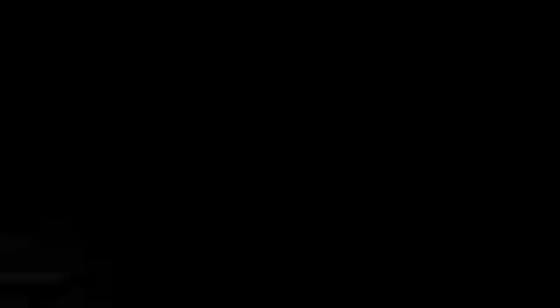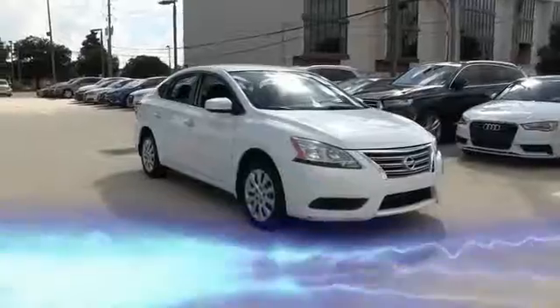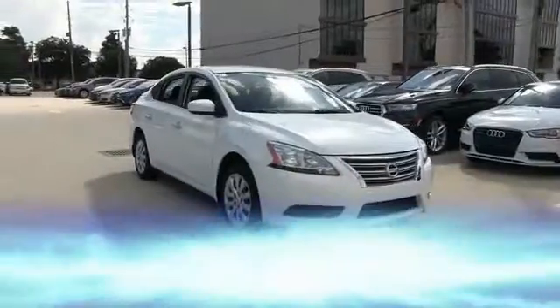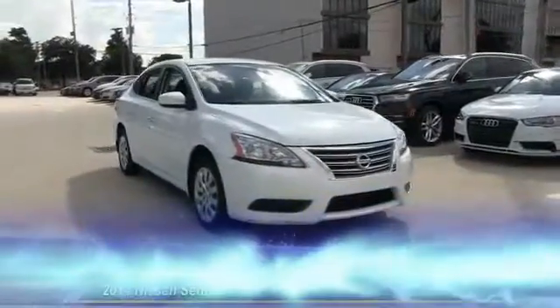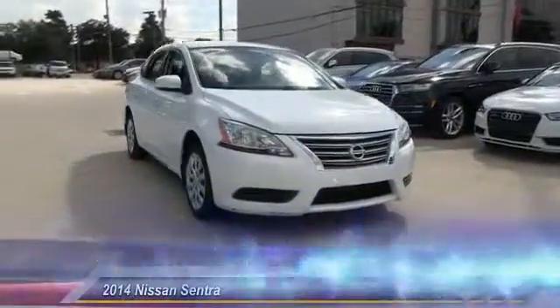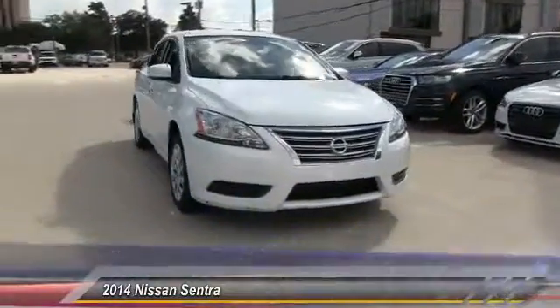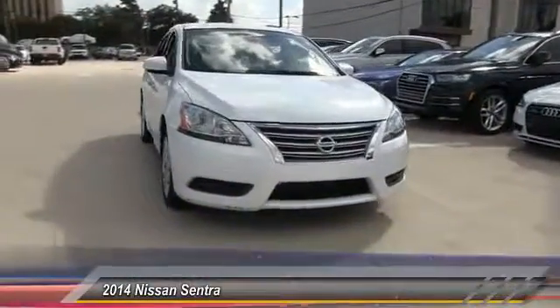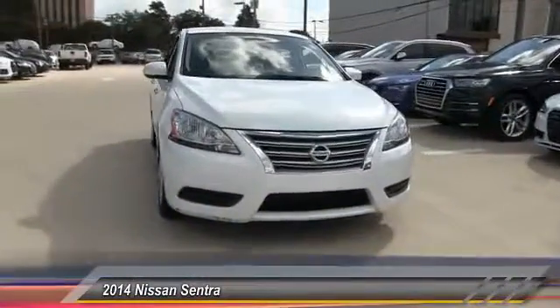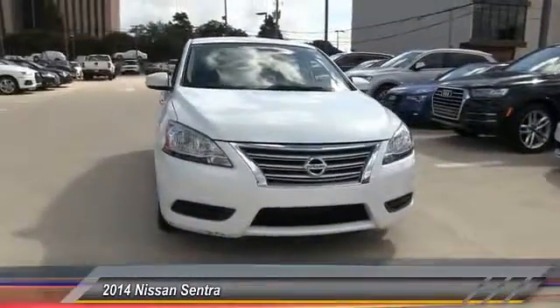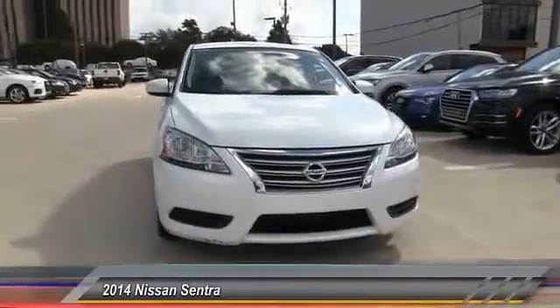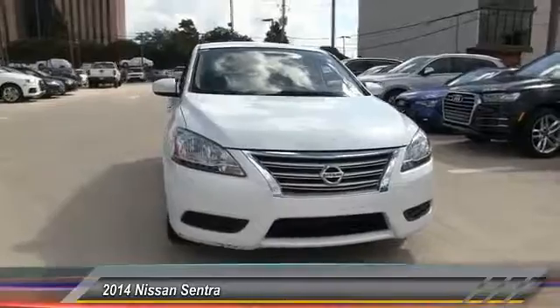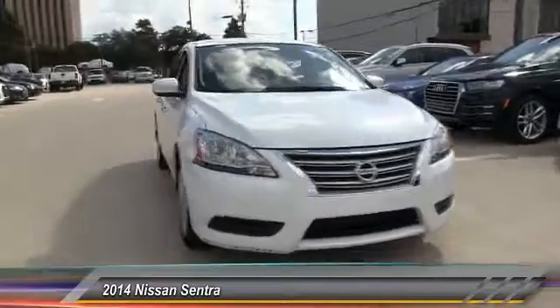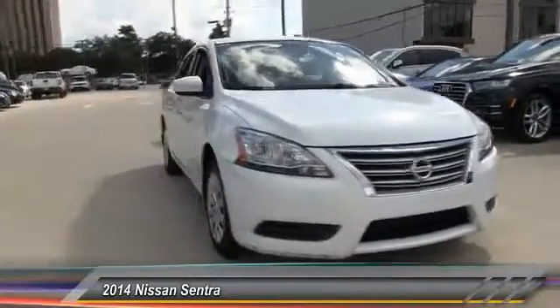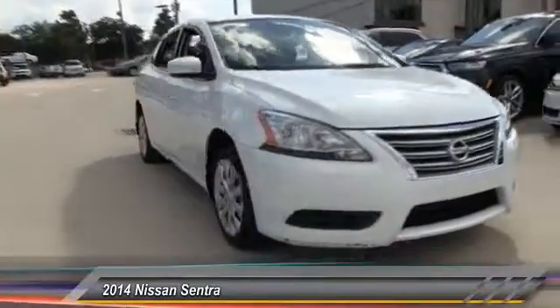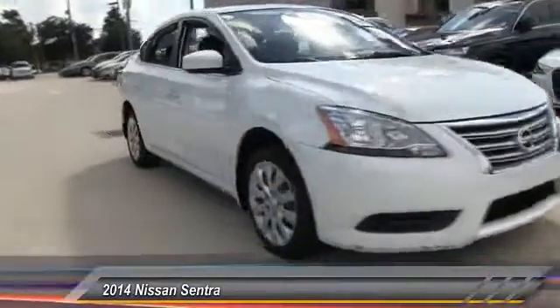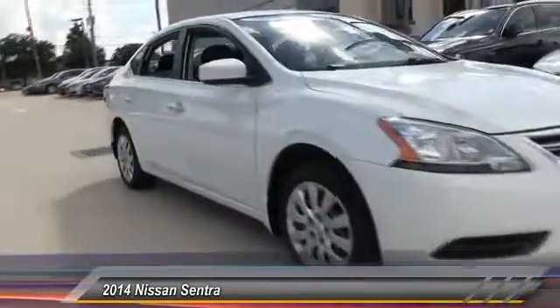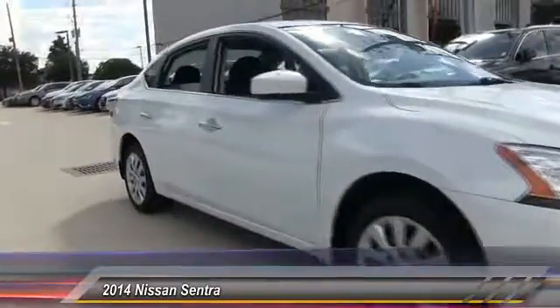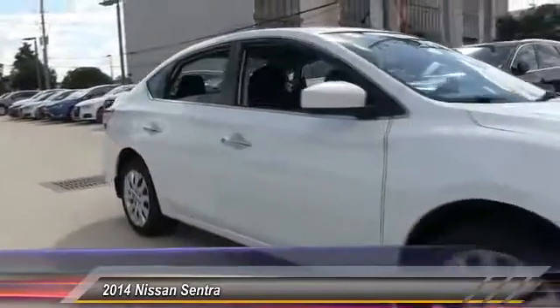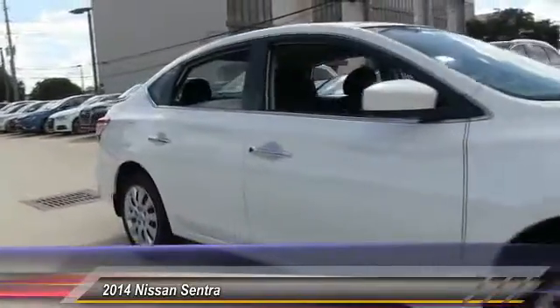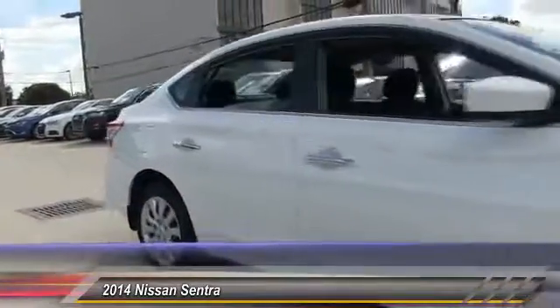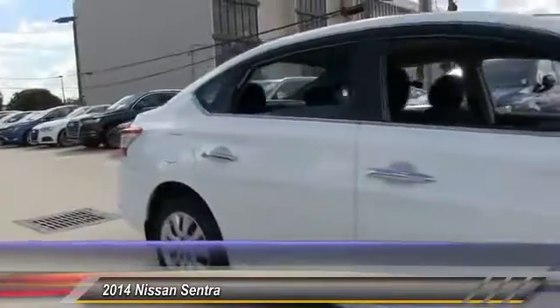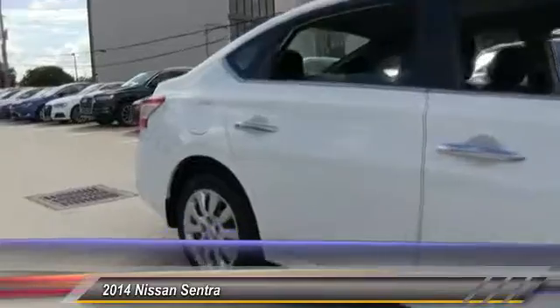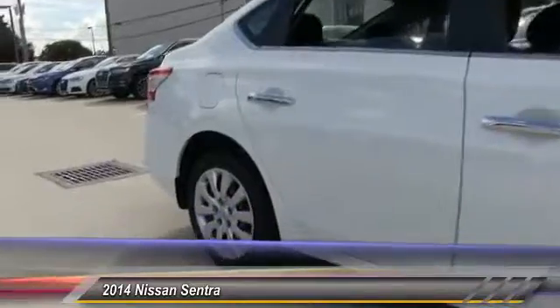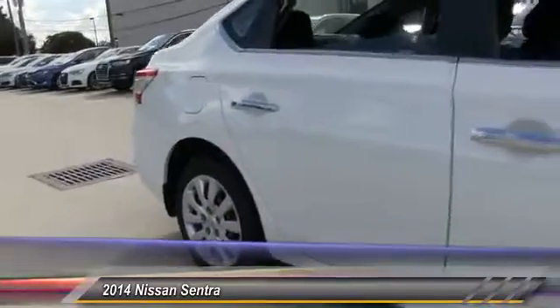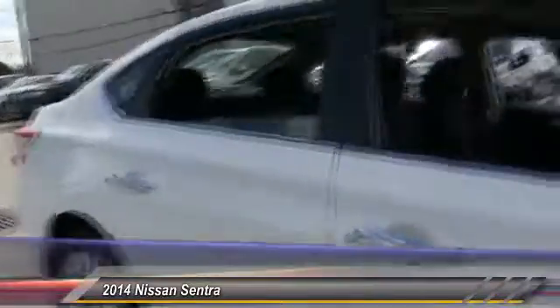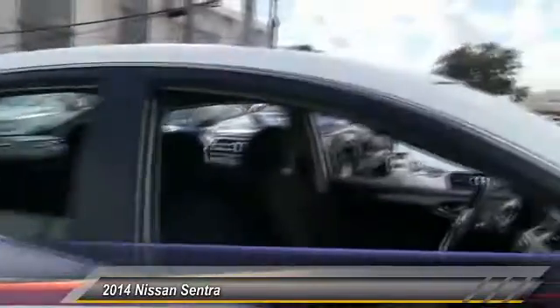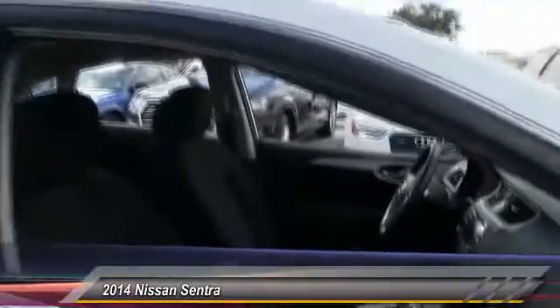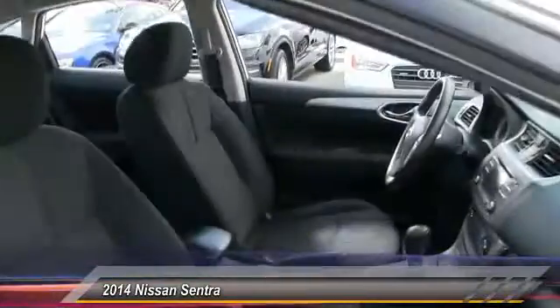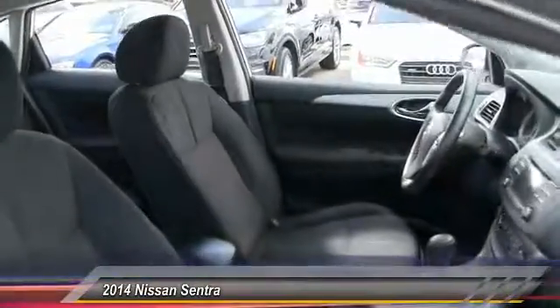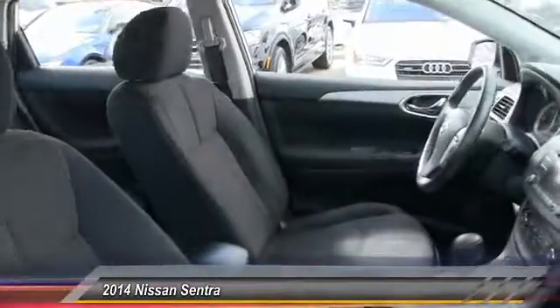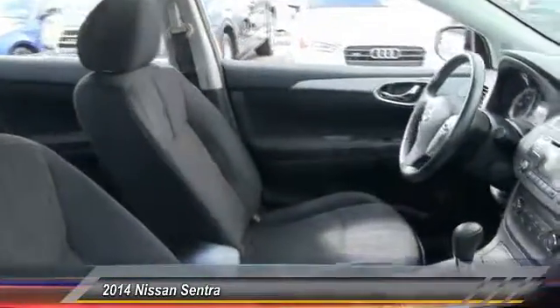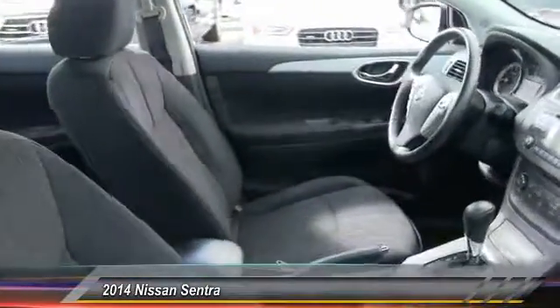The 2014 Sentra. With its spacious and versatile interior and stellar fuel efficiency, the Nissan Sentra is the obvious choice for anyone who wants to enjoy a stylish and comfortable ride, and is priced below $15,000.